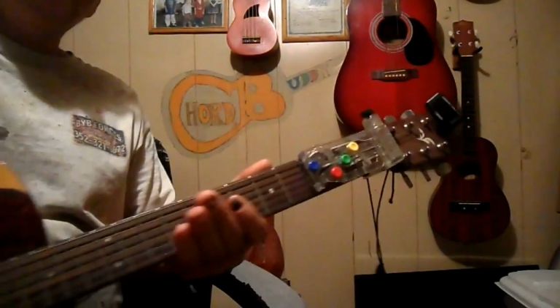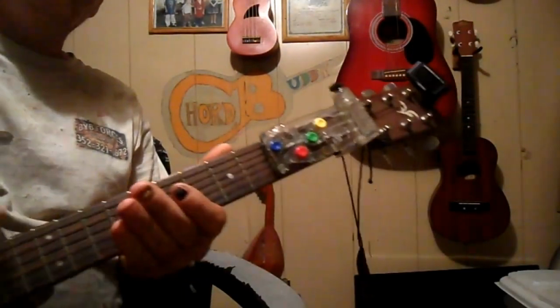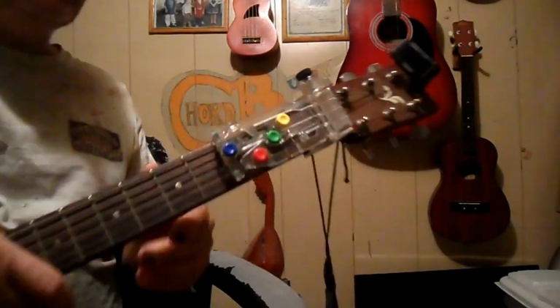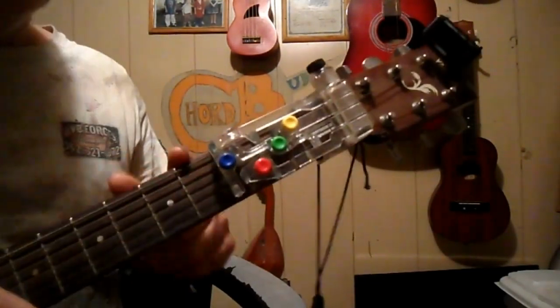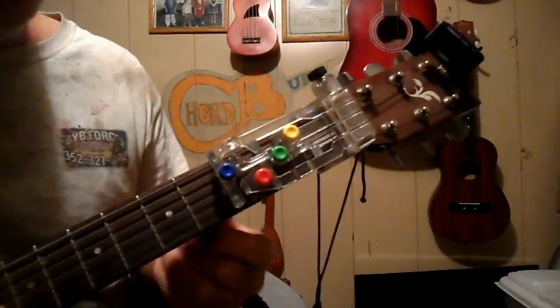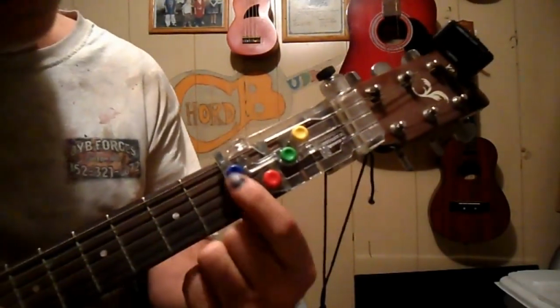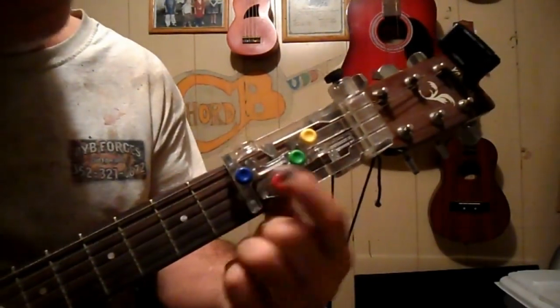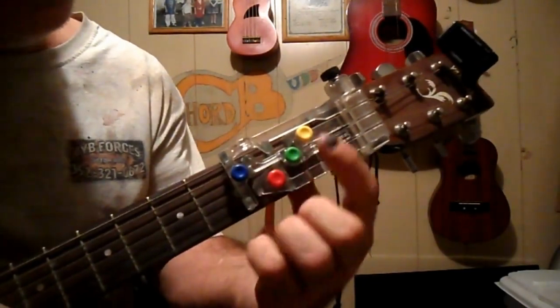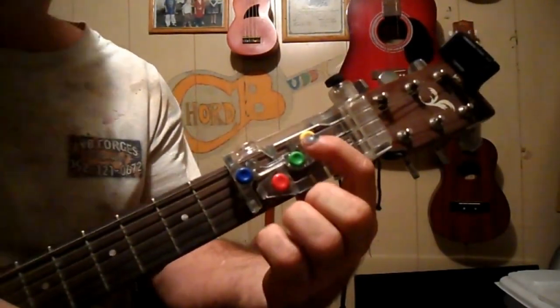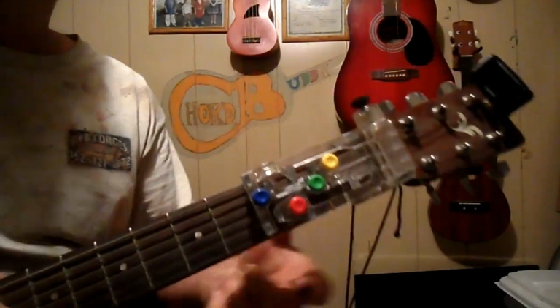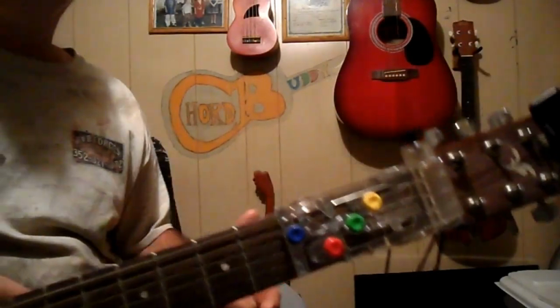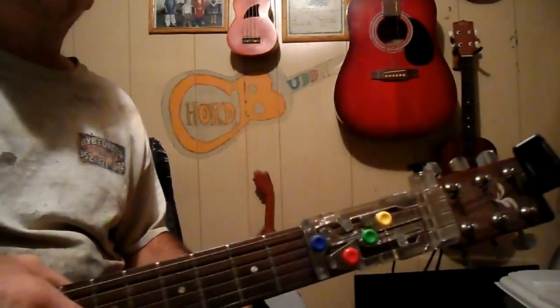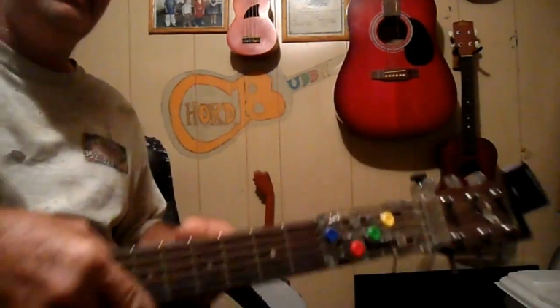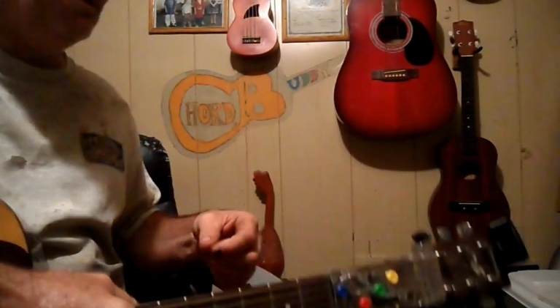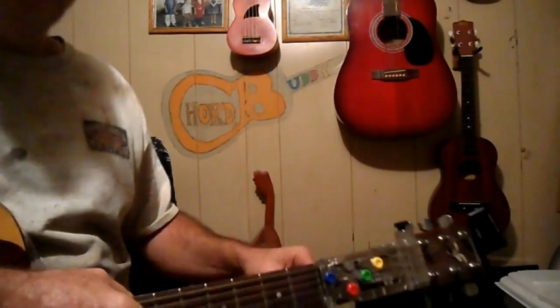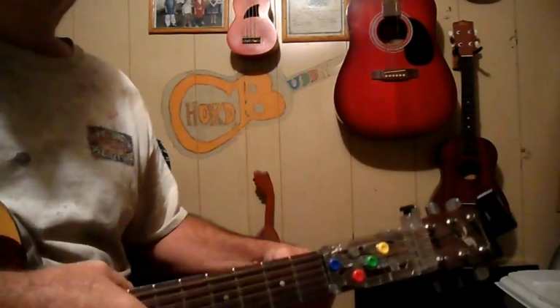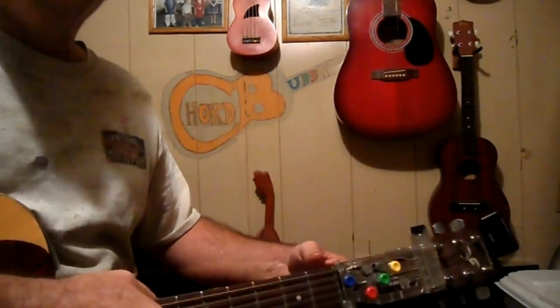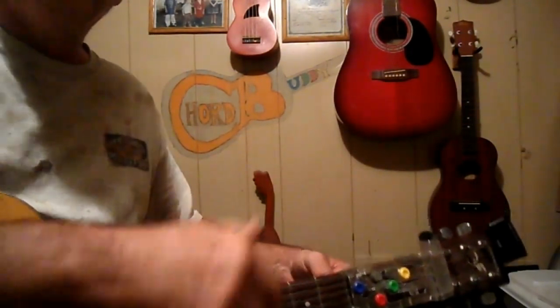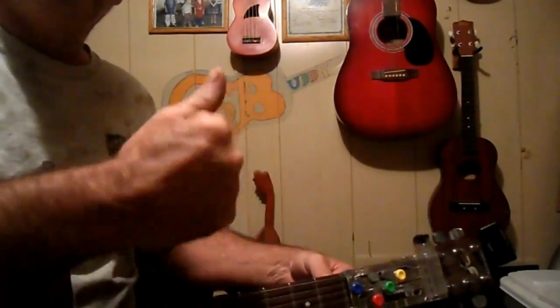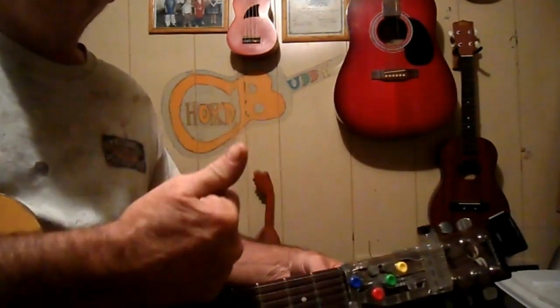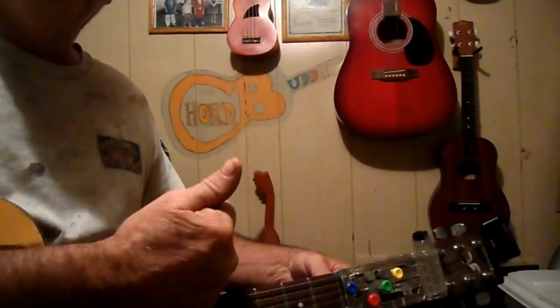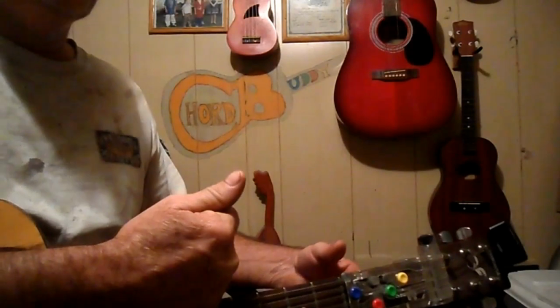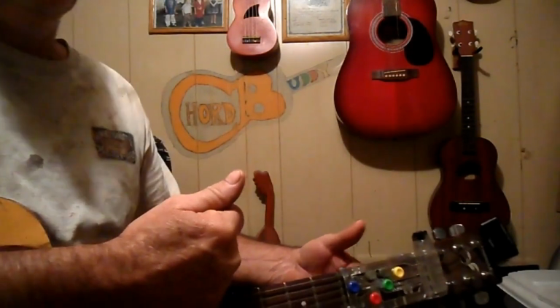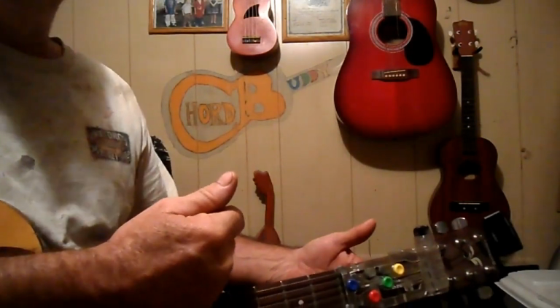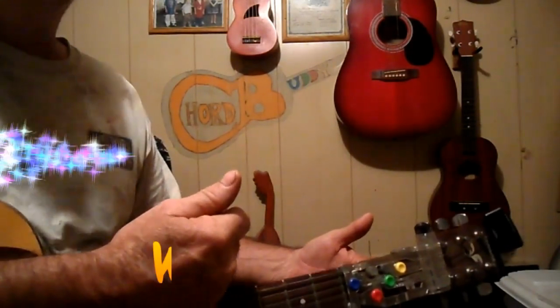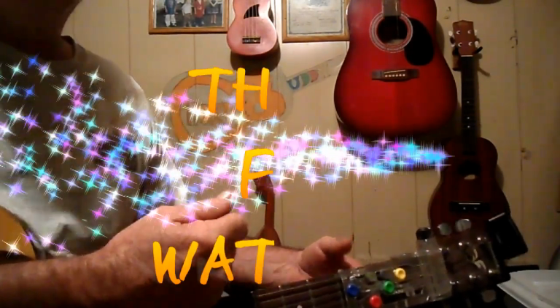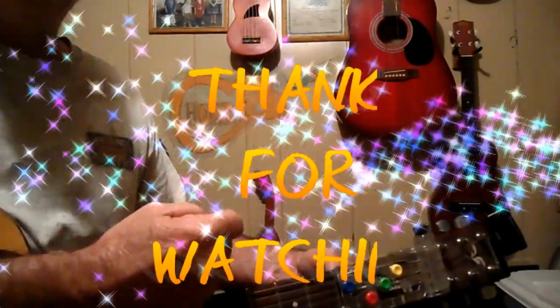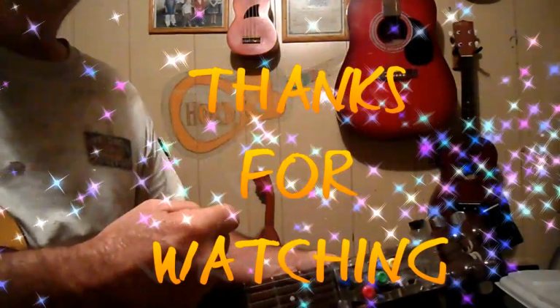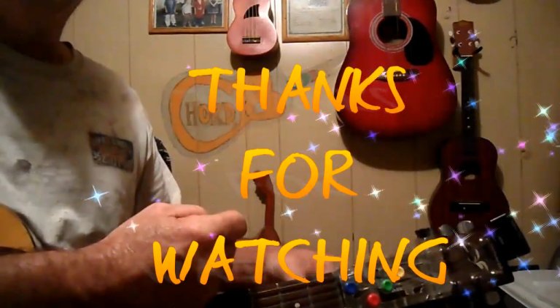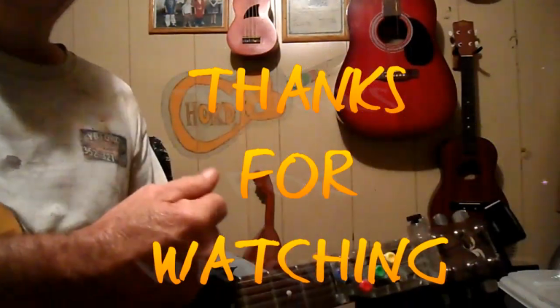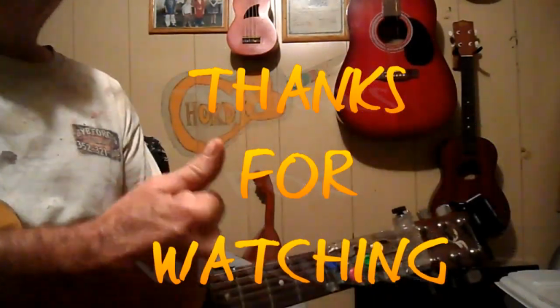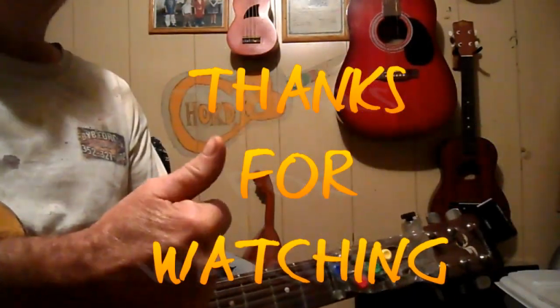All right, y'all take it easy. This is Edwin, Chord Buddy — G, D, C, E minor. Subscribe, send me a text, send me an email. Share and like the video, and let me know if you want a copy of my PDF file. Just email me at parsonsedwin79 at yahoo.com. God bless you.